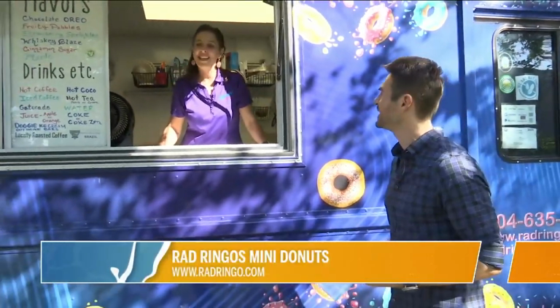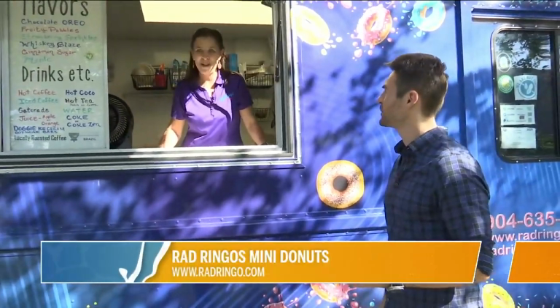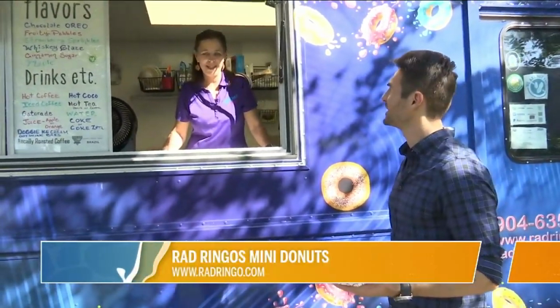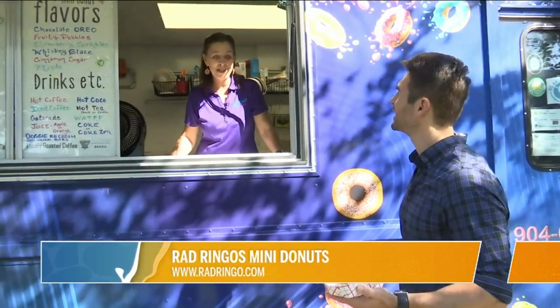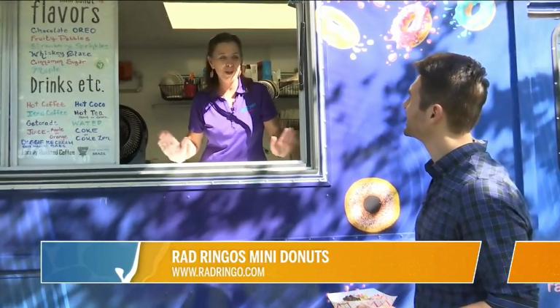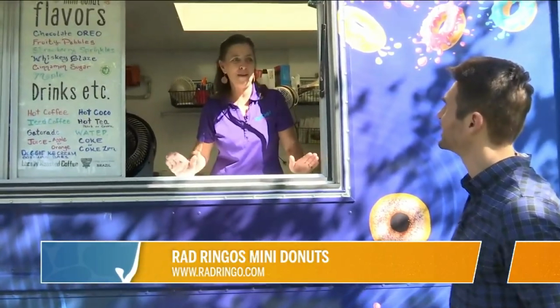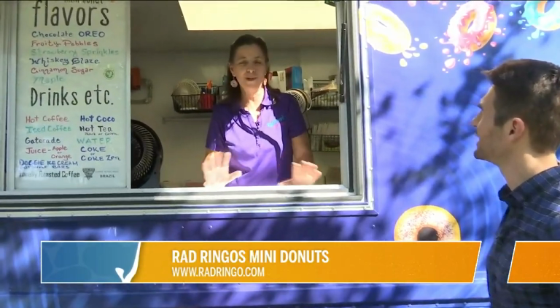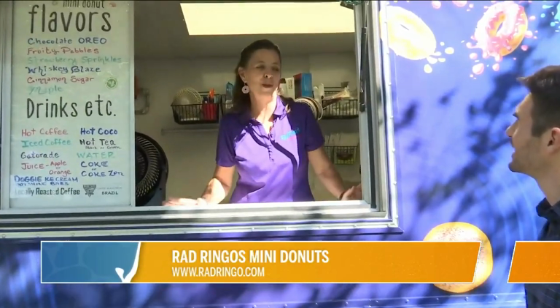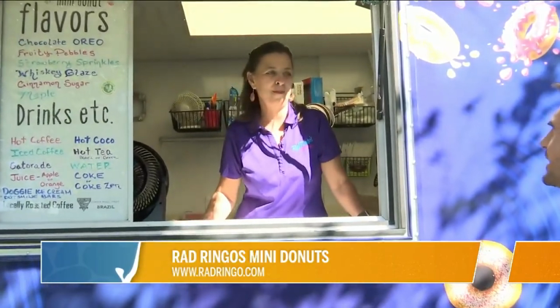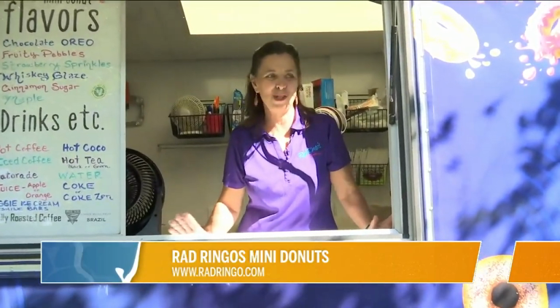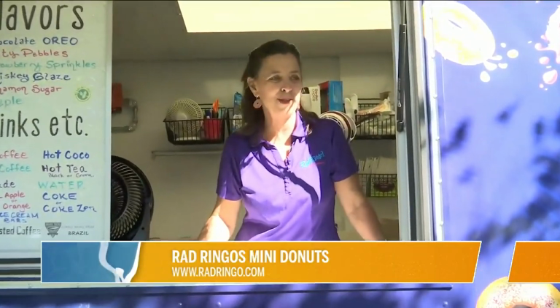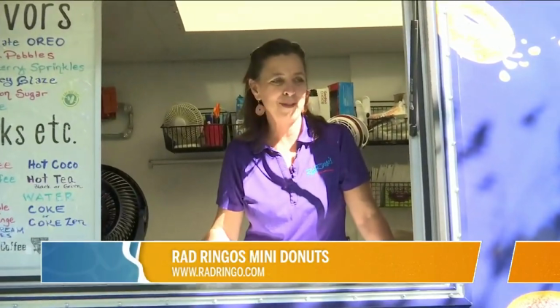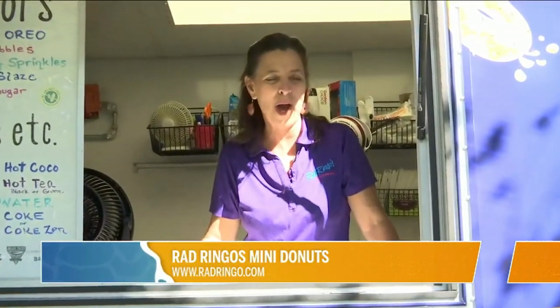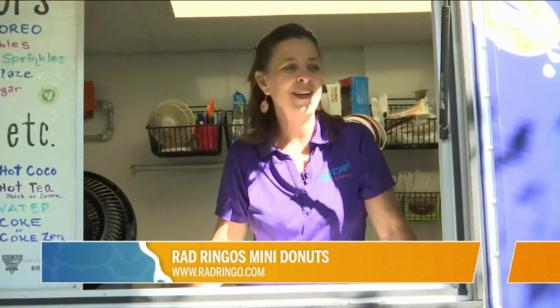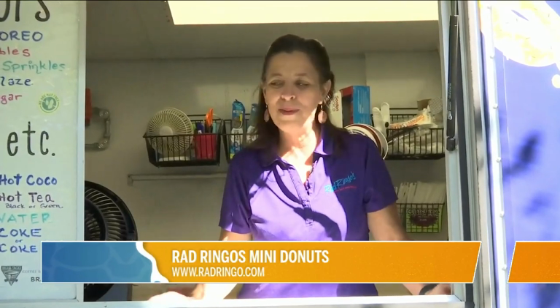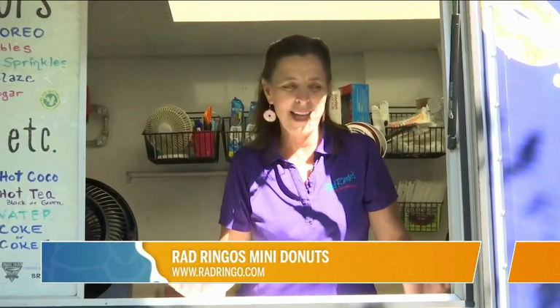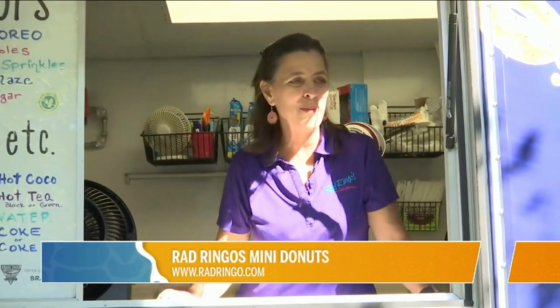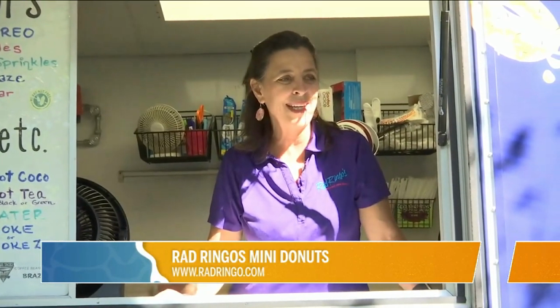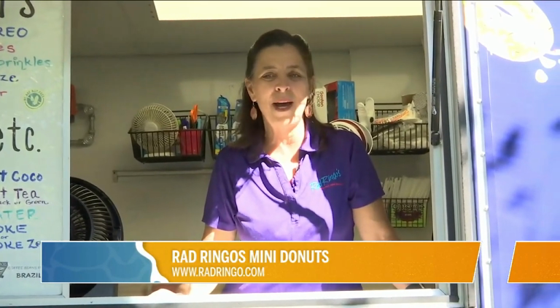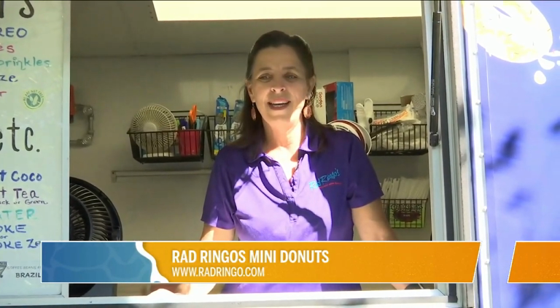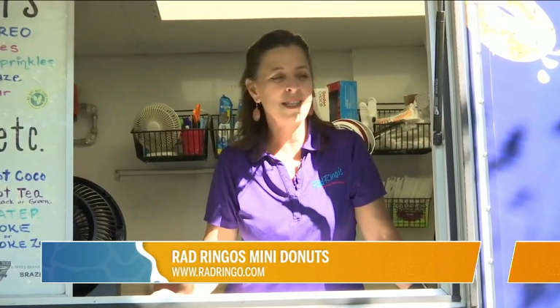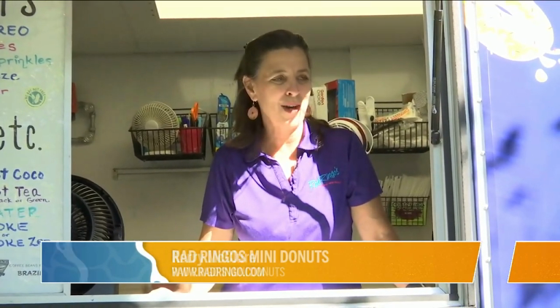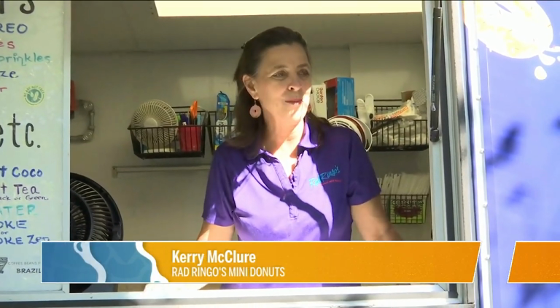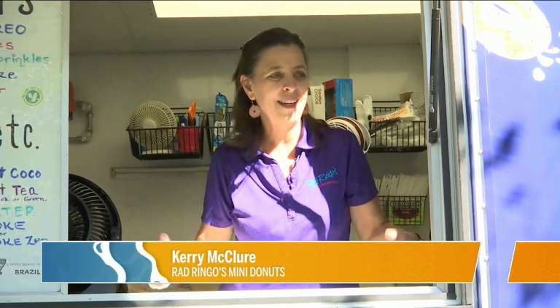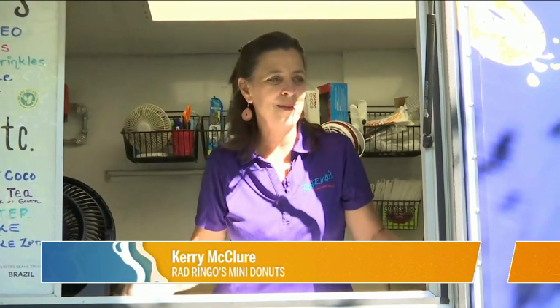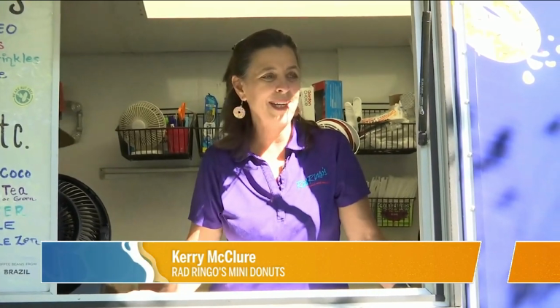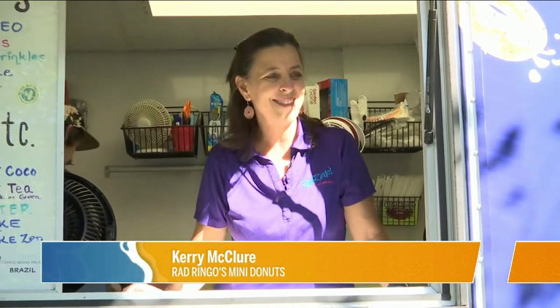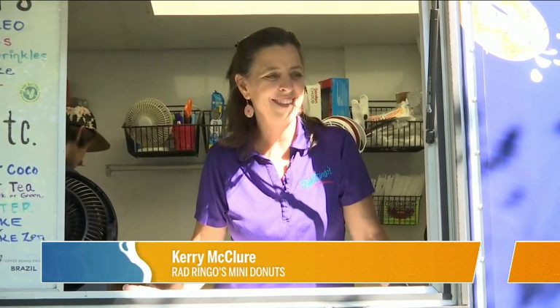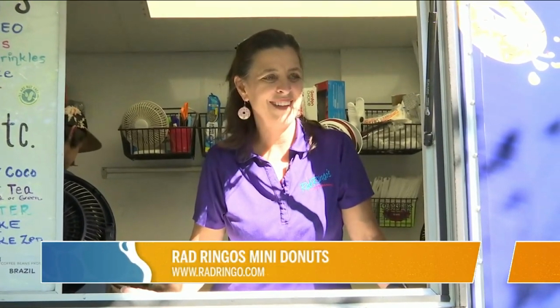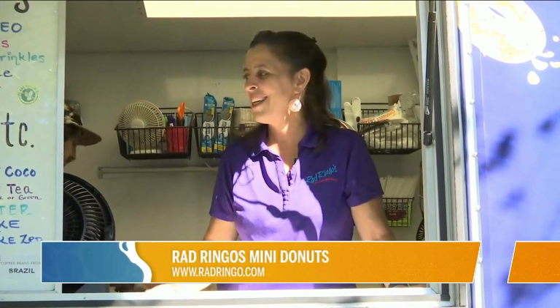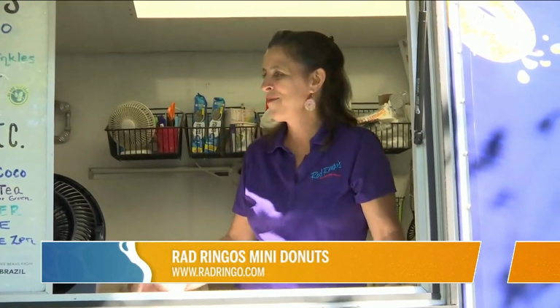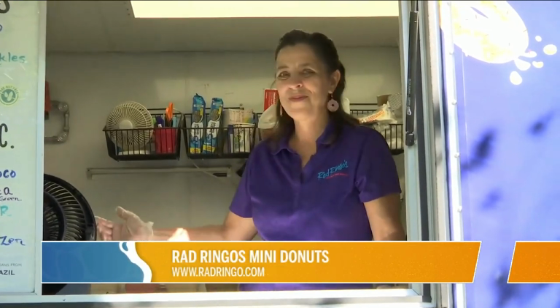It is a family business. My husband built the truck literally from the ground up. It was just a shell of a truck. It took a while, but we built it exactly the way we wanted. And my son and my daughter helped me run it. And your son's in there right now, Connor. We're going to meet him in just a second.